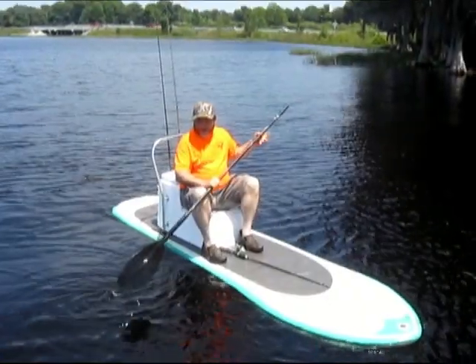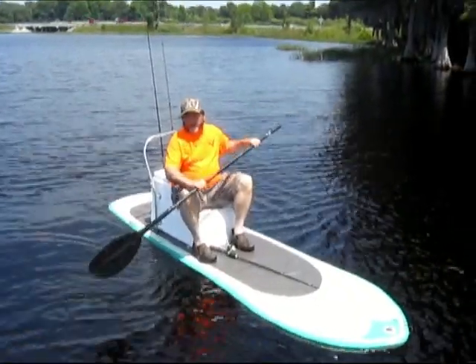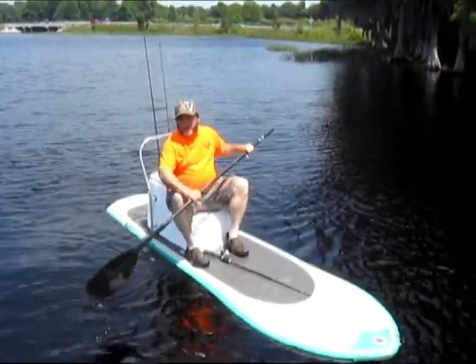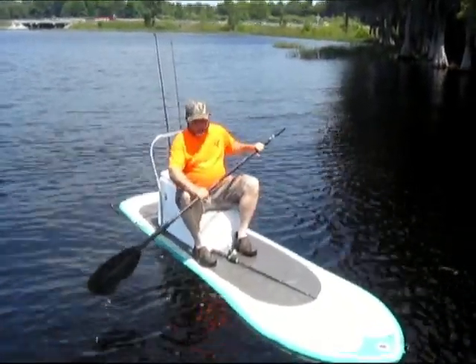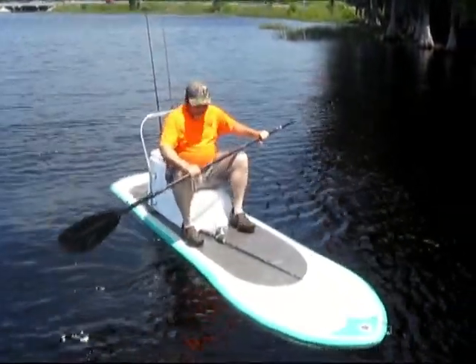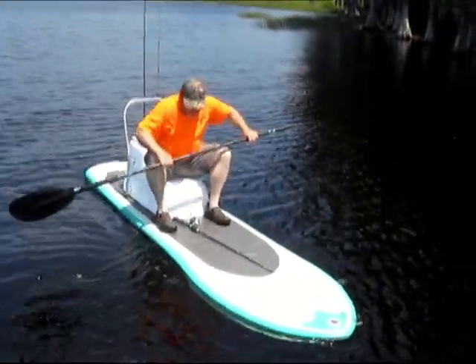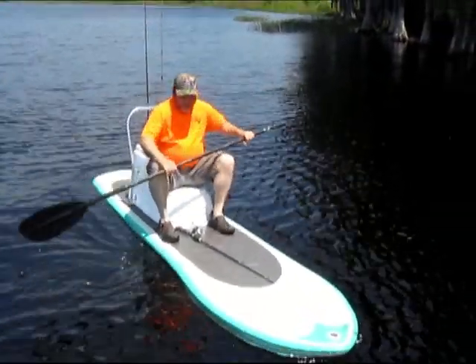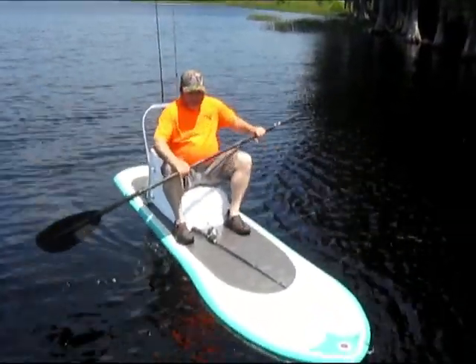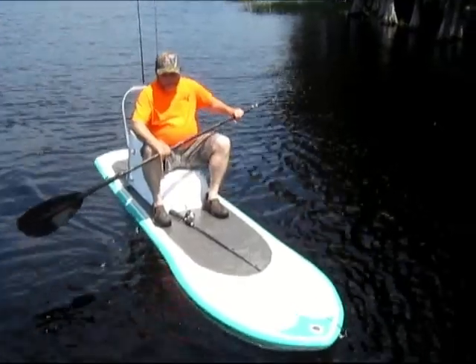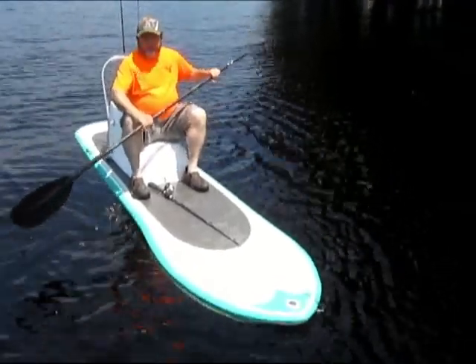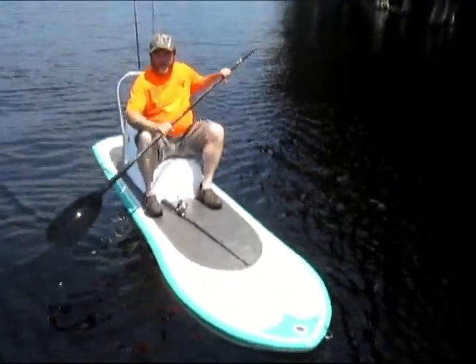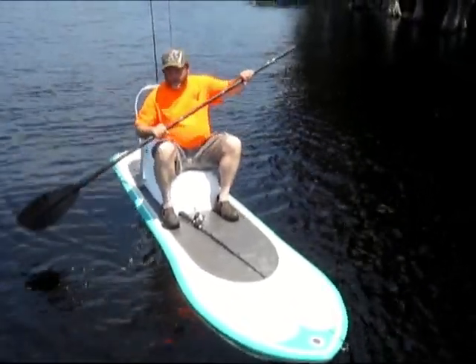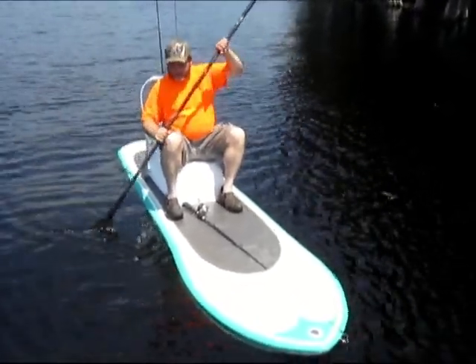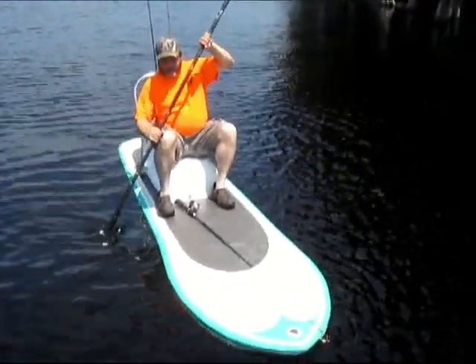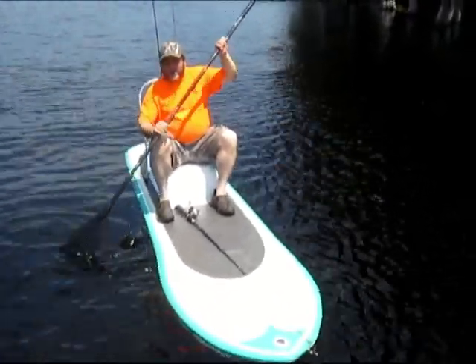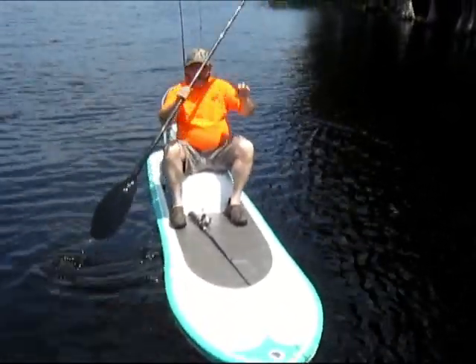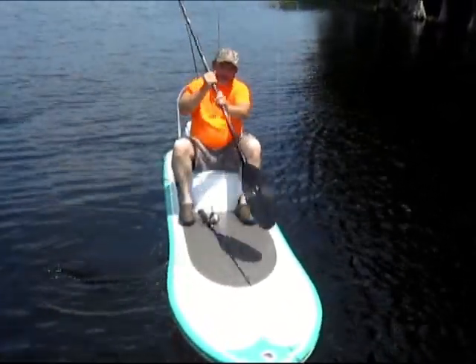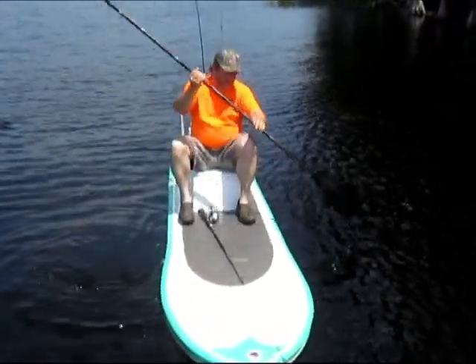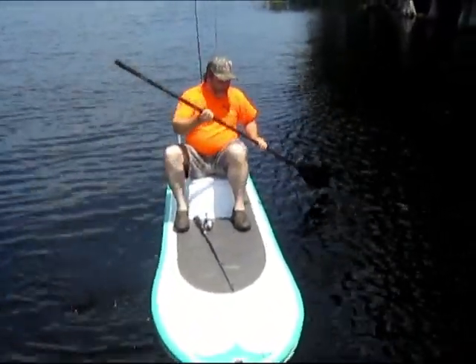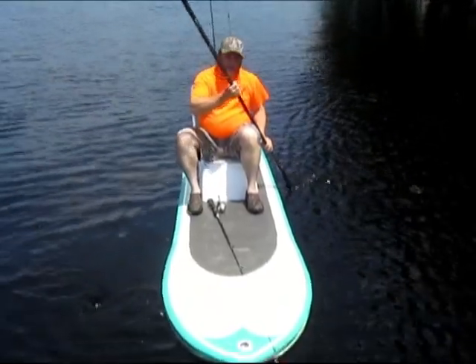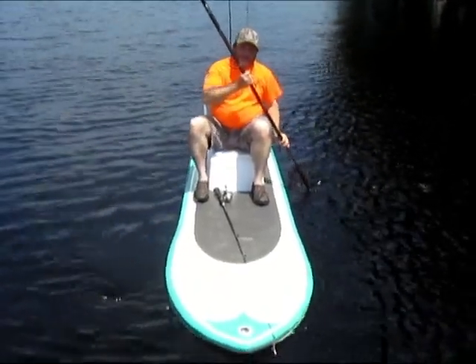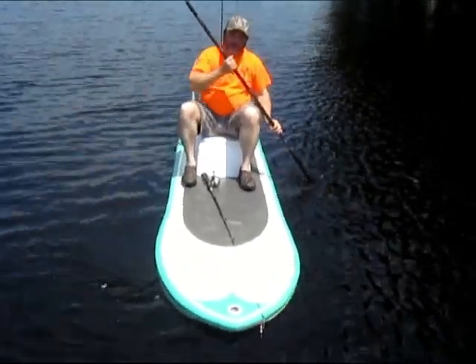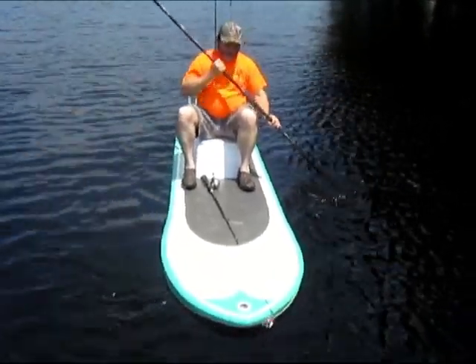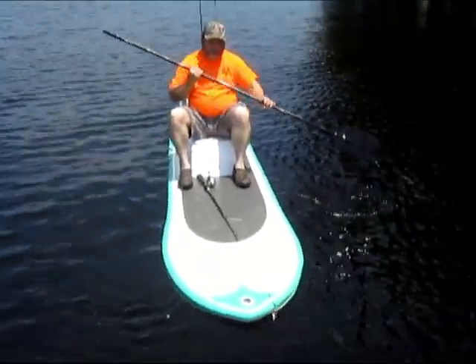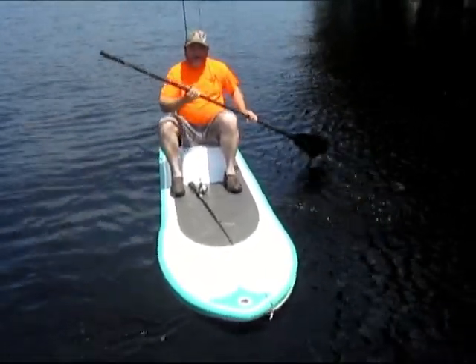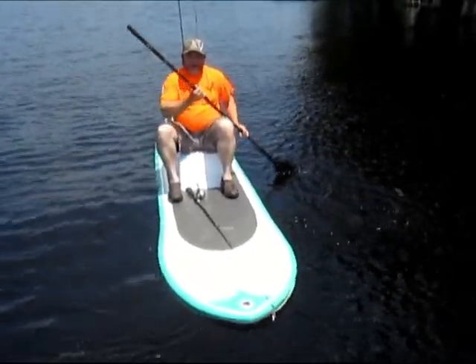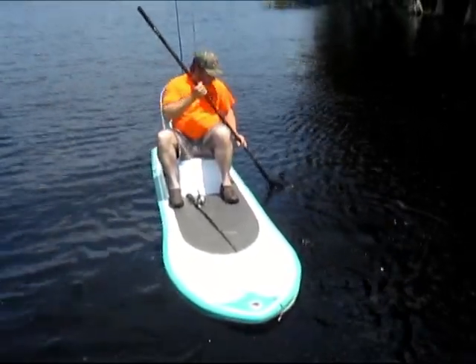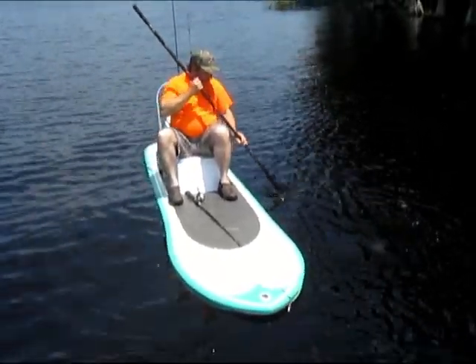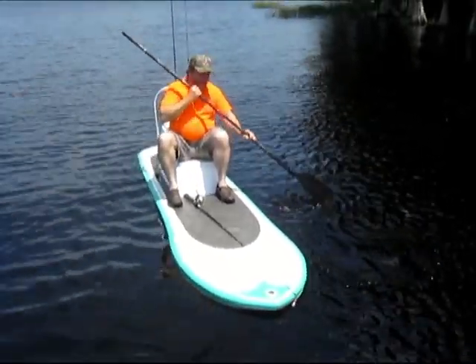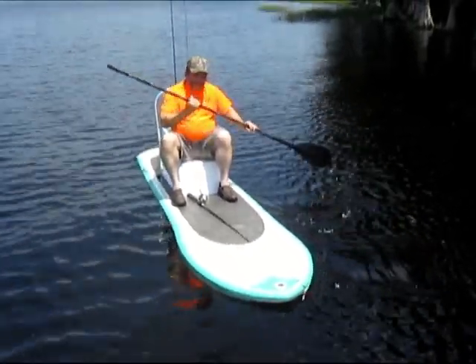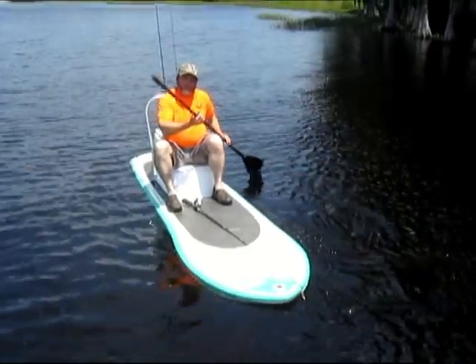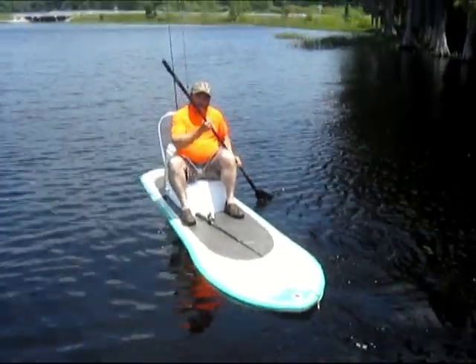Hey, it's Charlie Timbuktu right here, showing y'all our new paddleboard out here on the lake today. We're going to demonstrate it a little bit, do a little fishing off of it, and y'all let us know what you think.